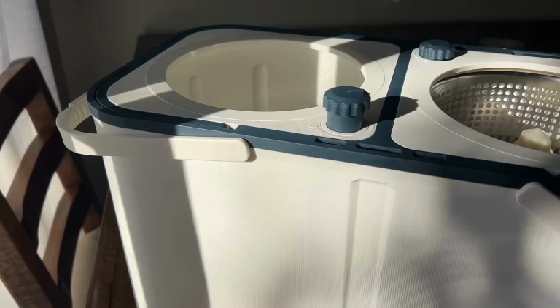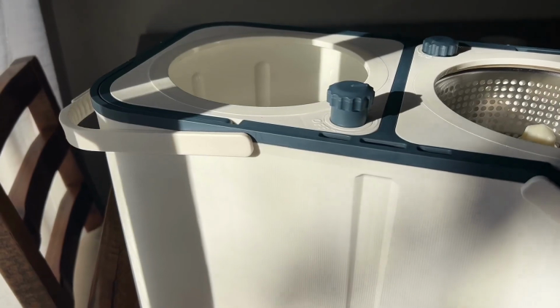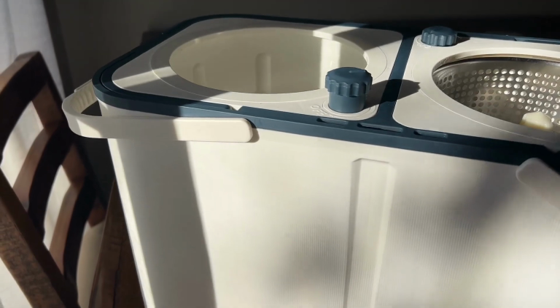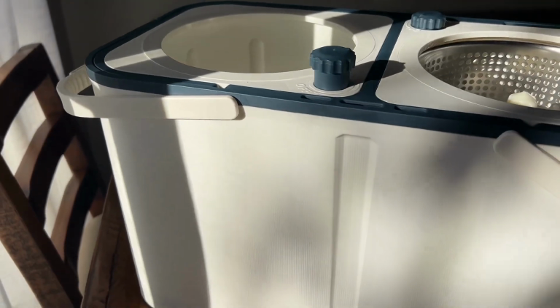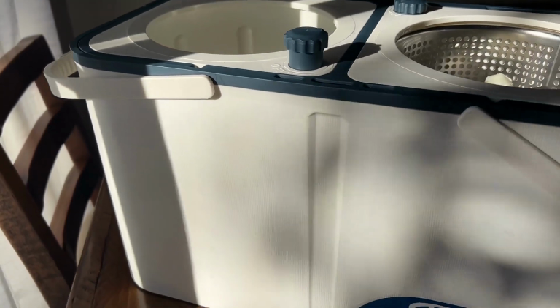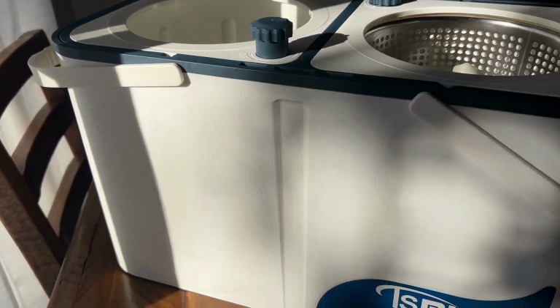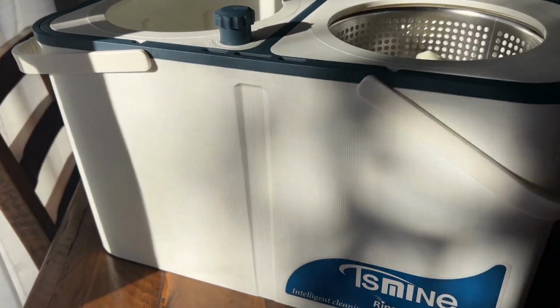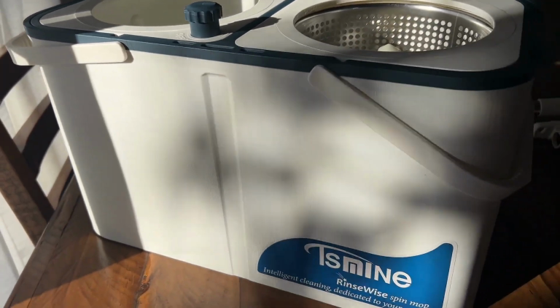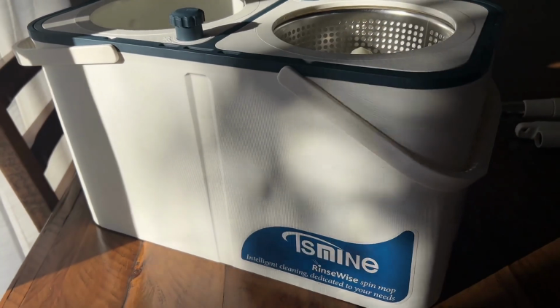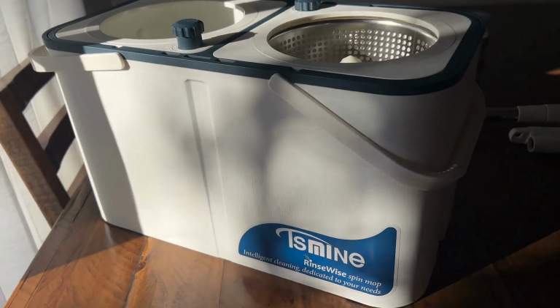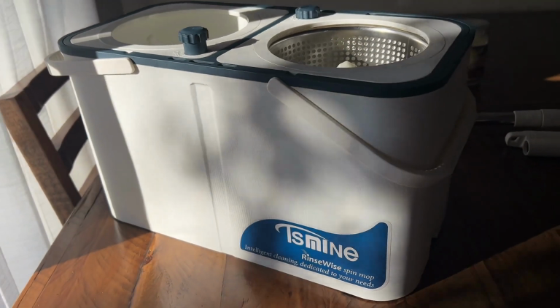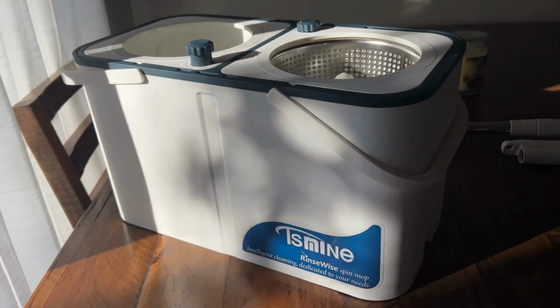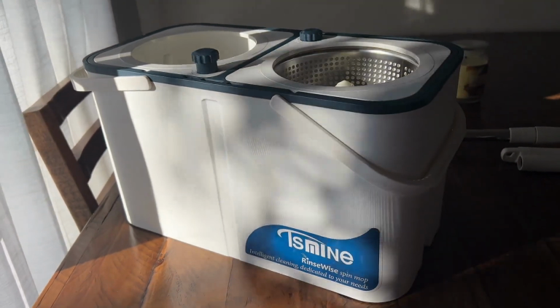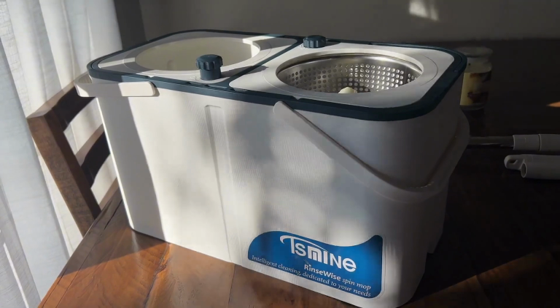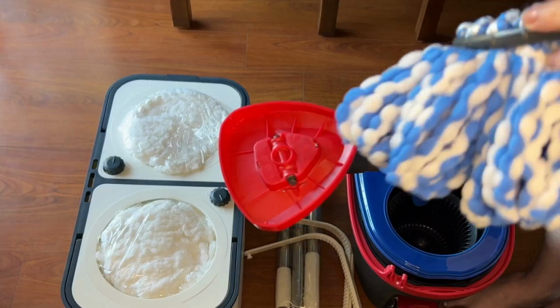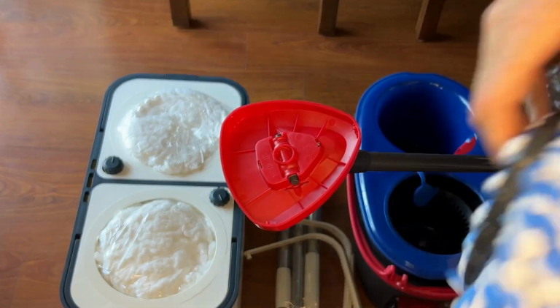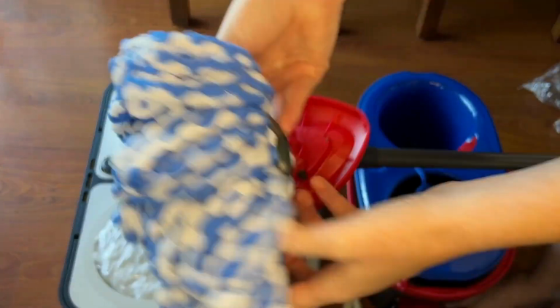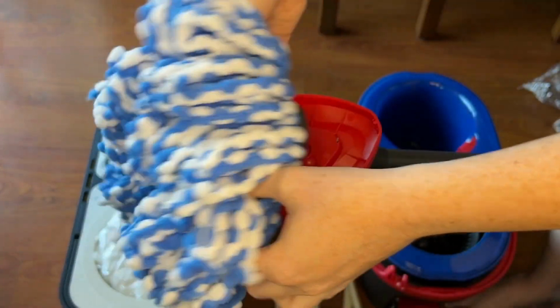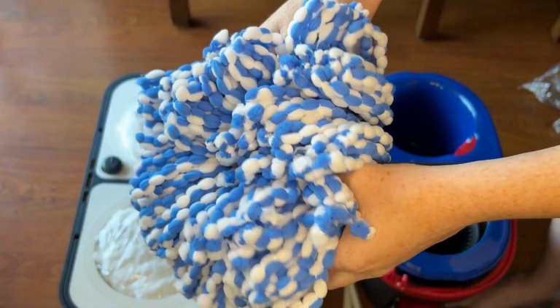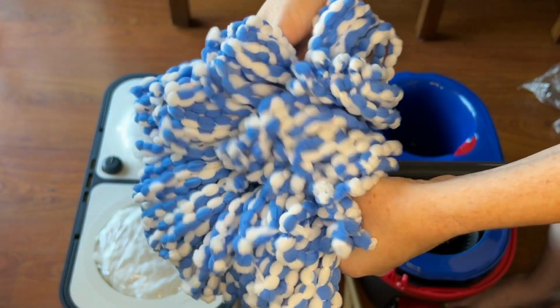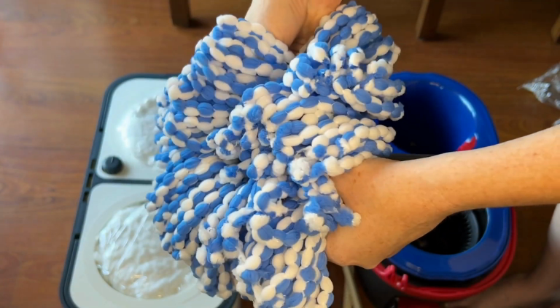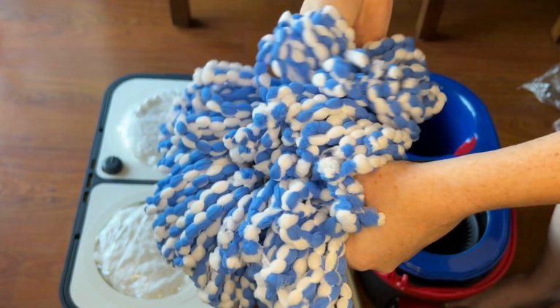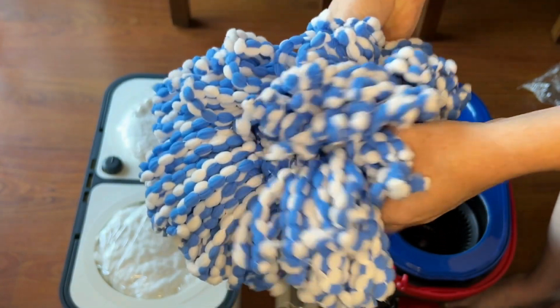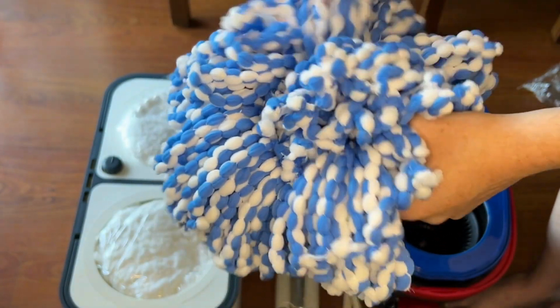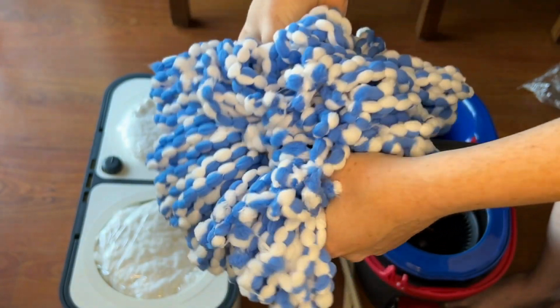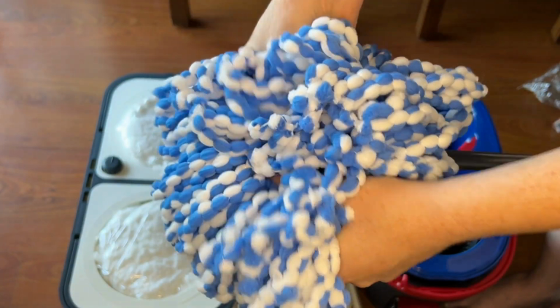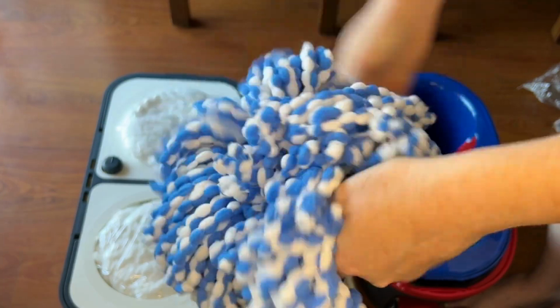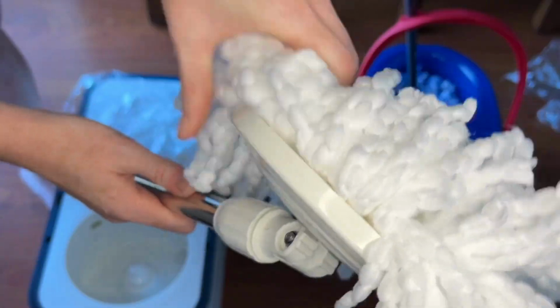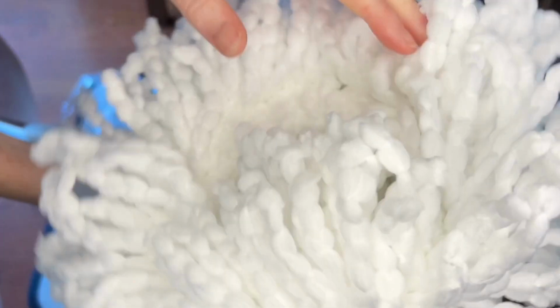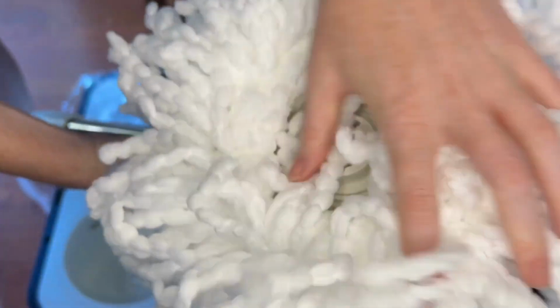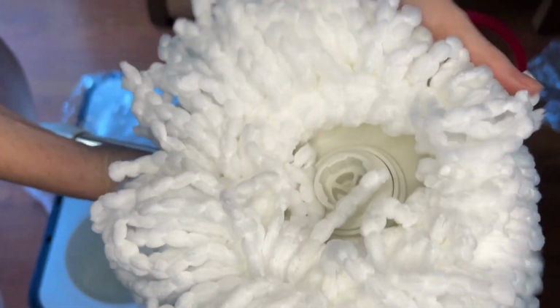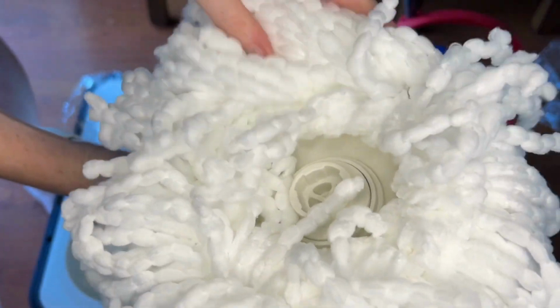My first observation is how sturdy the TS Mine RinseWise Mop bucket is and how nice it looks. Both mops come with additional mop head refills. The Oceder comes with one refill and the TS Mine comes with two.